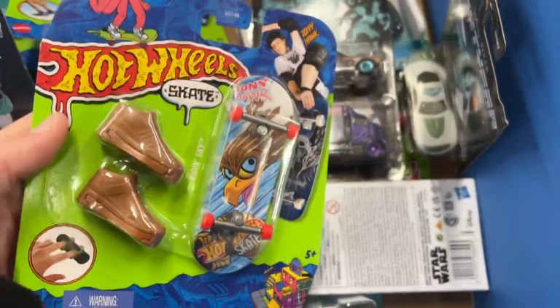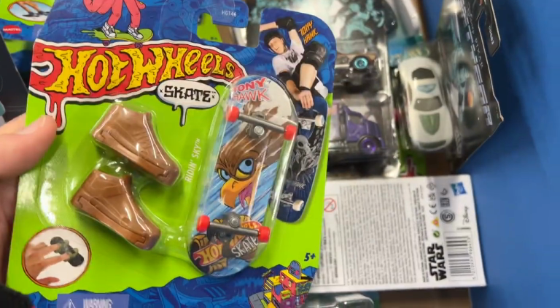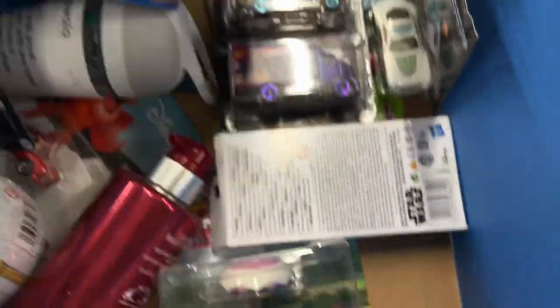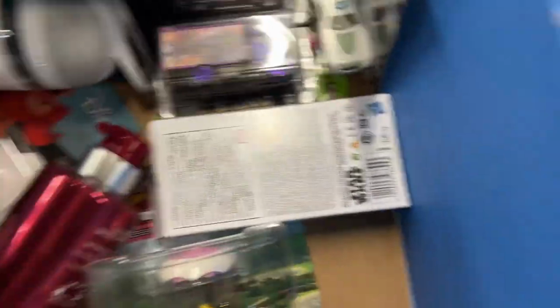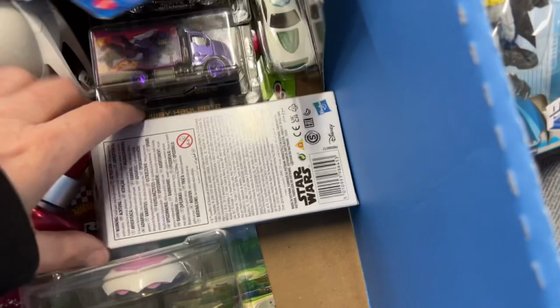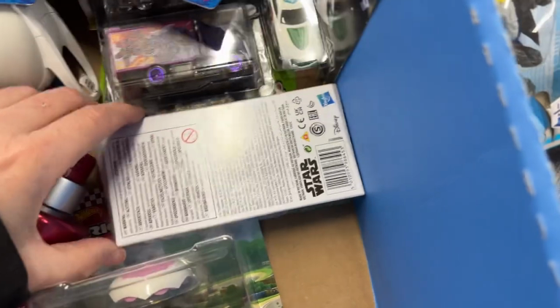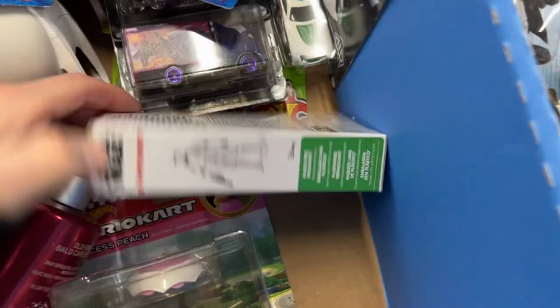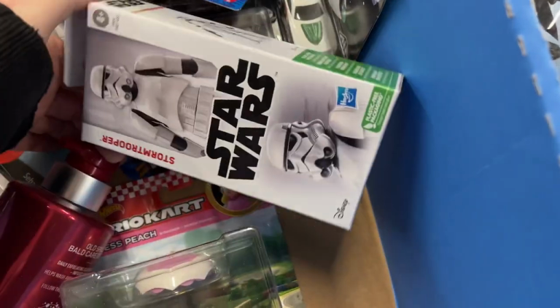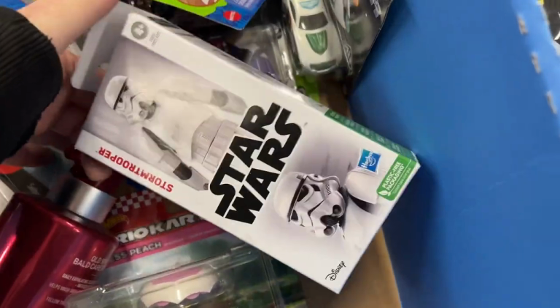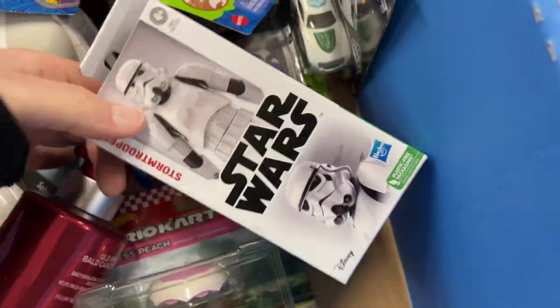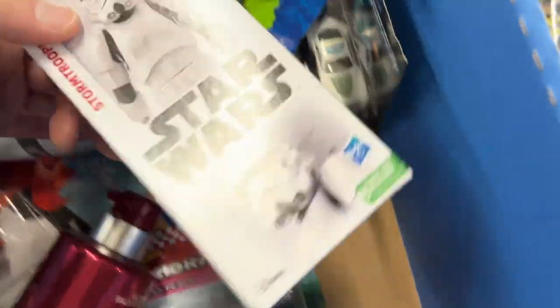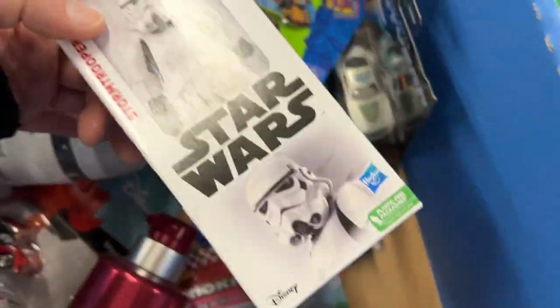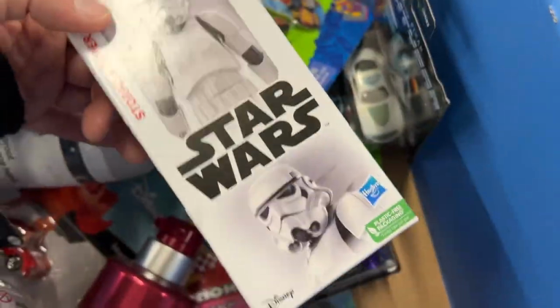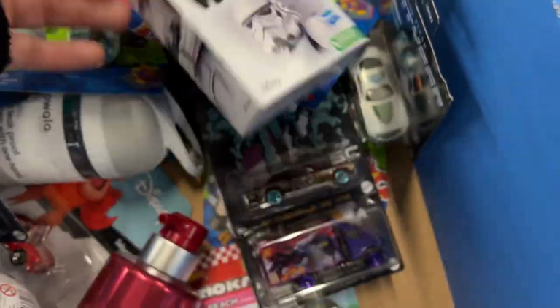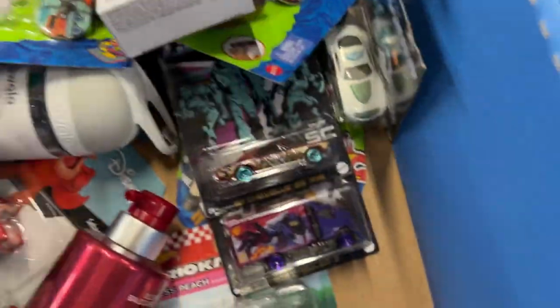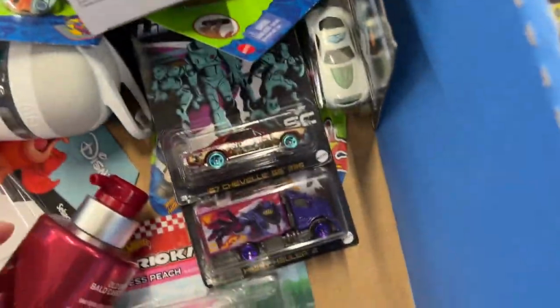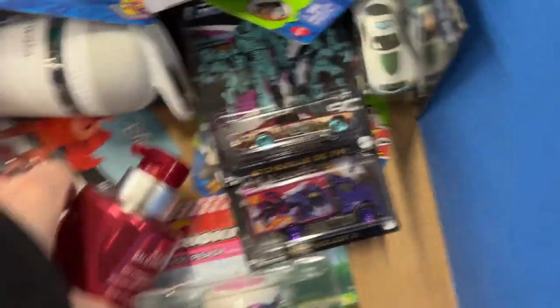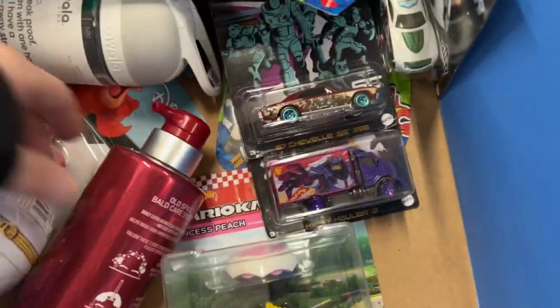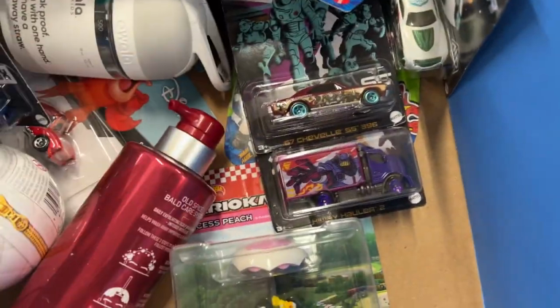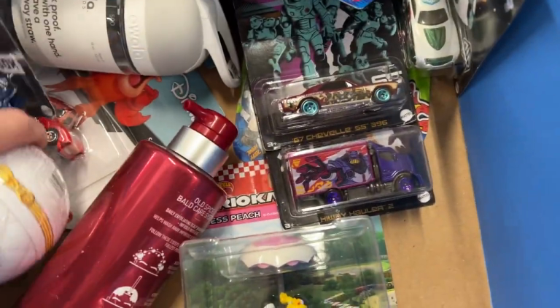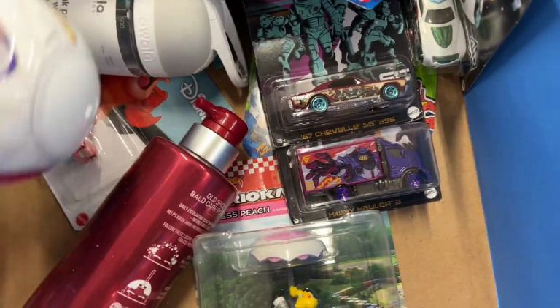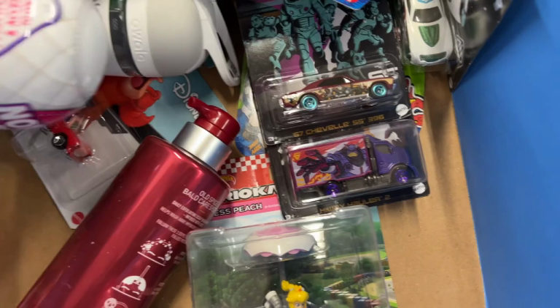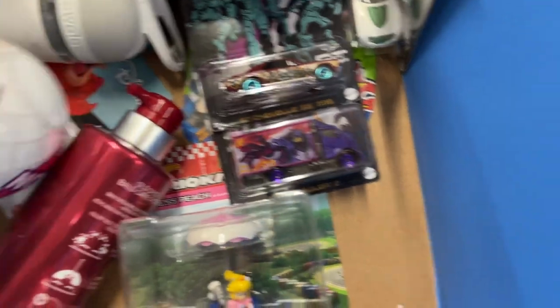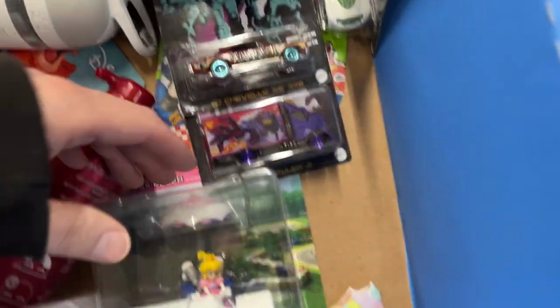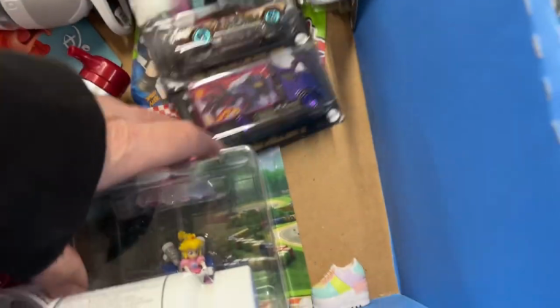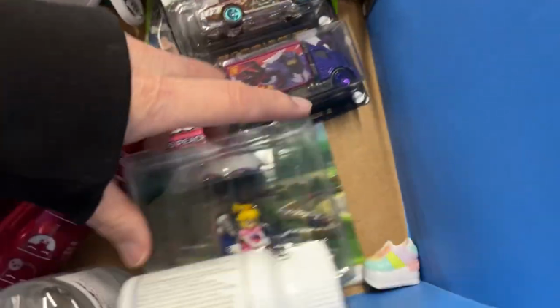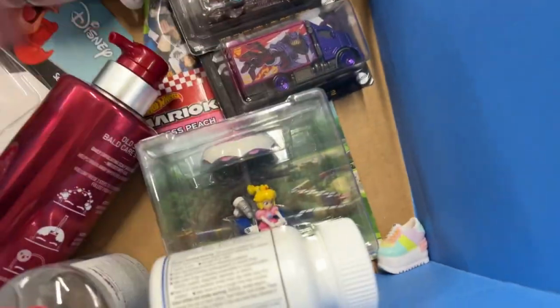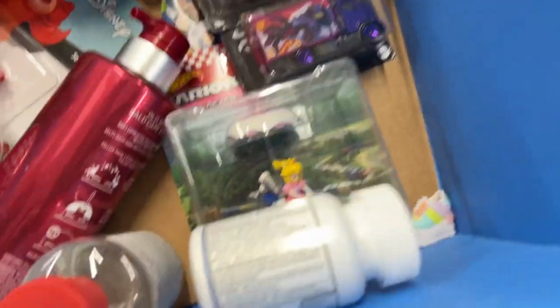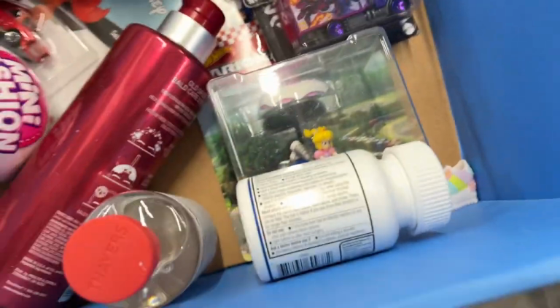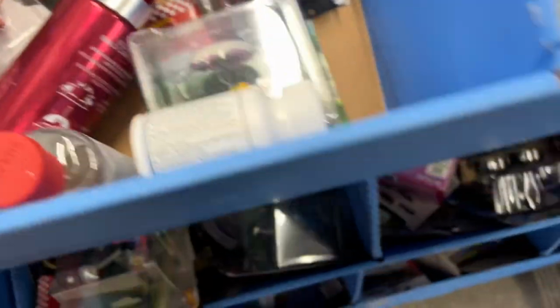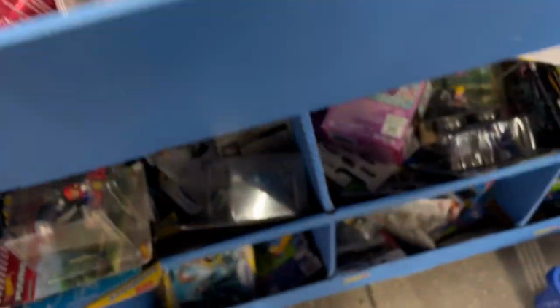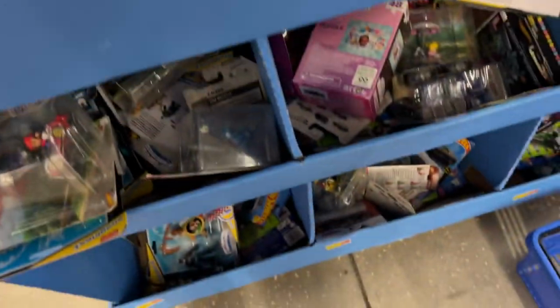Skate, another skate. What in the world - Star Wars. Some shampoo ball. All kinds of stuff in there.